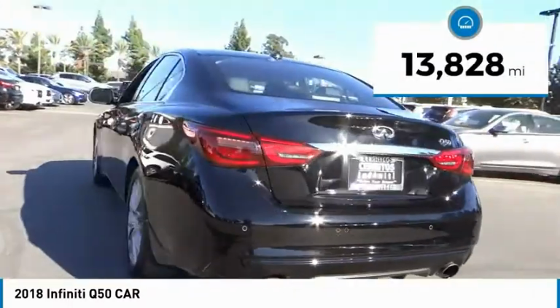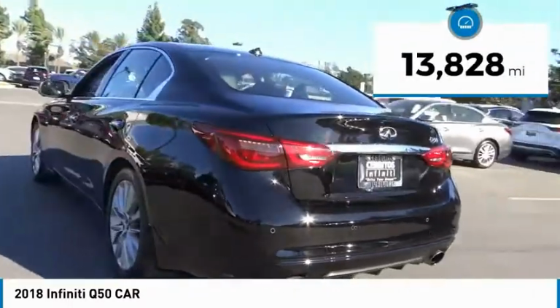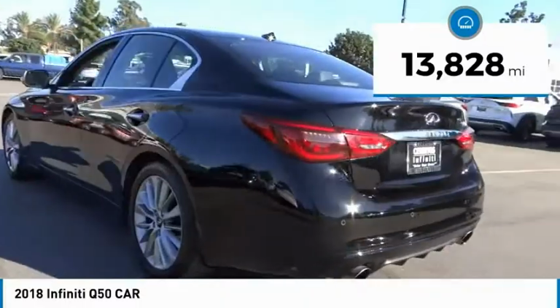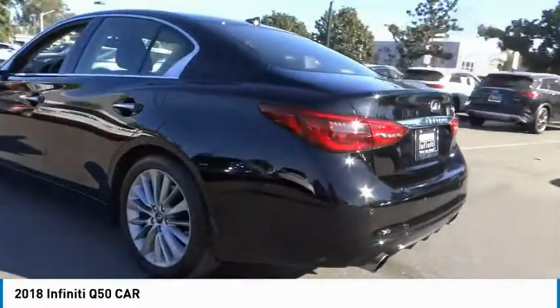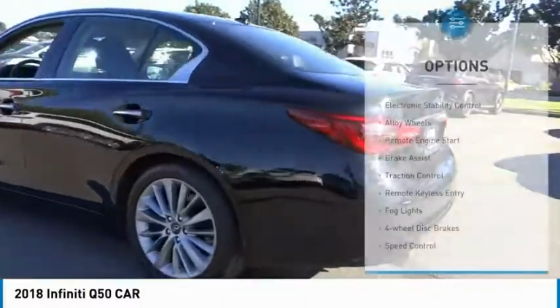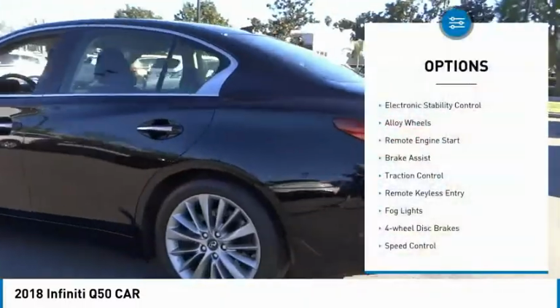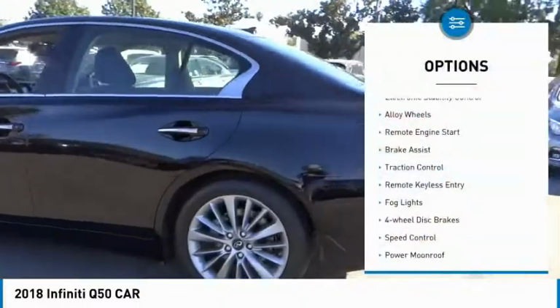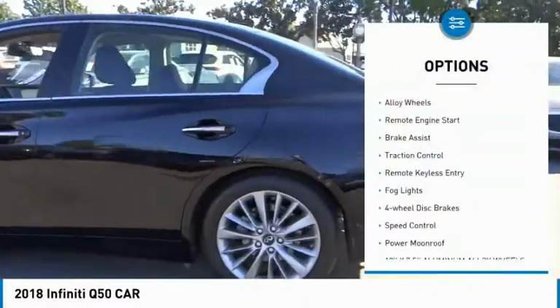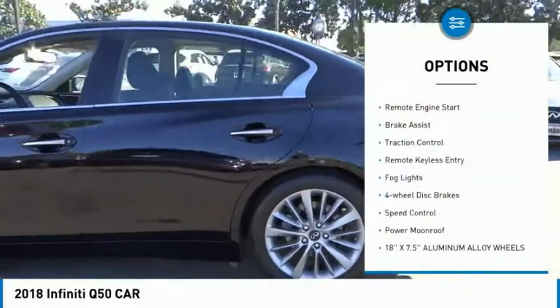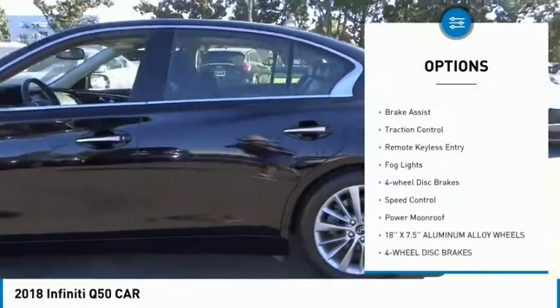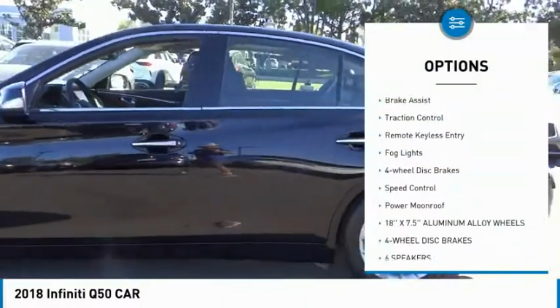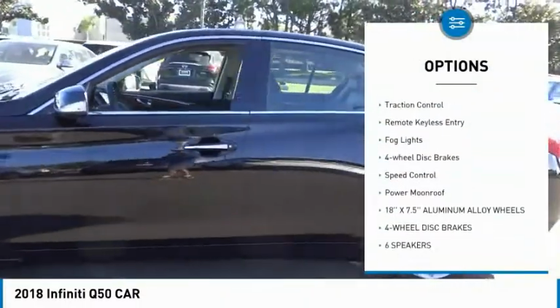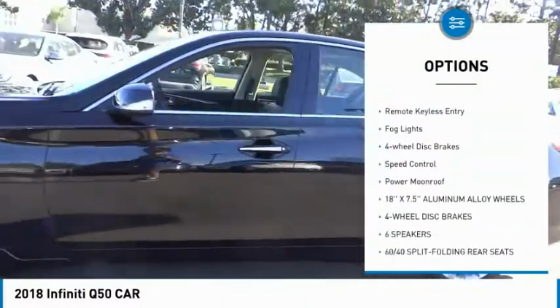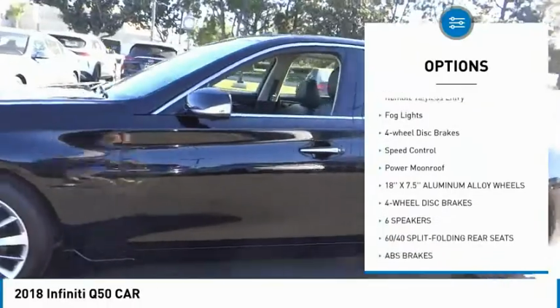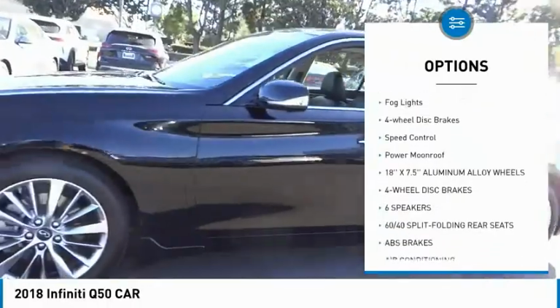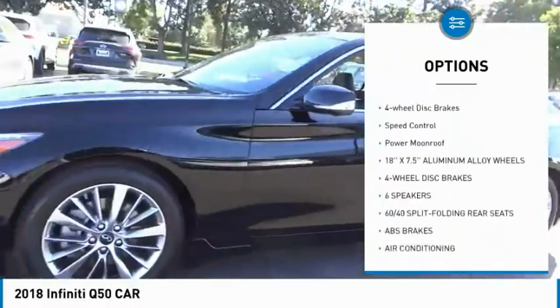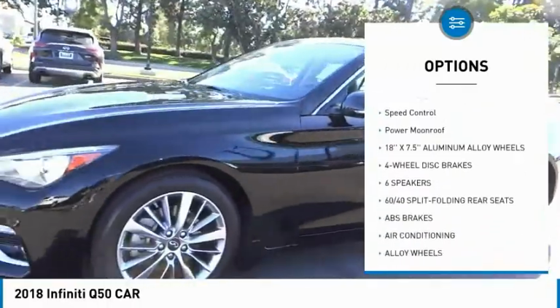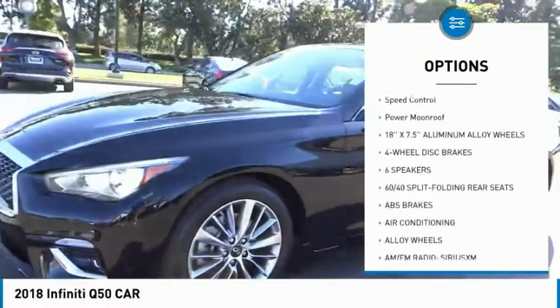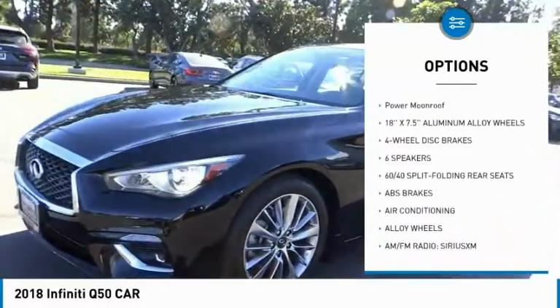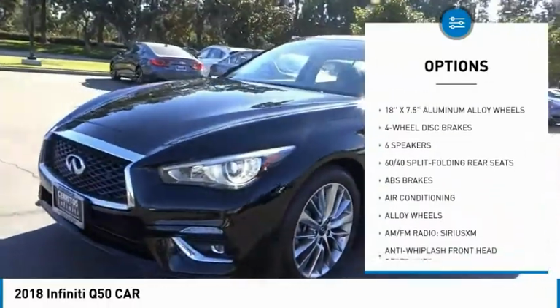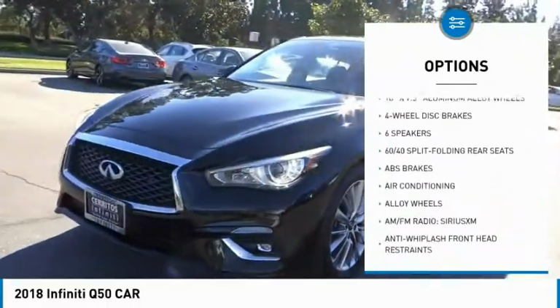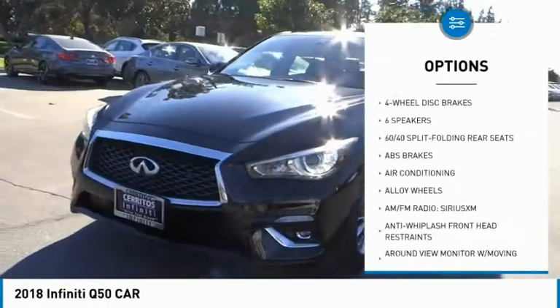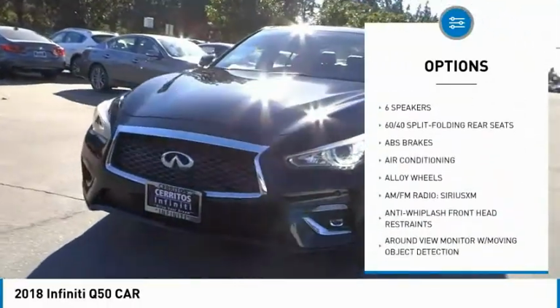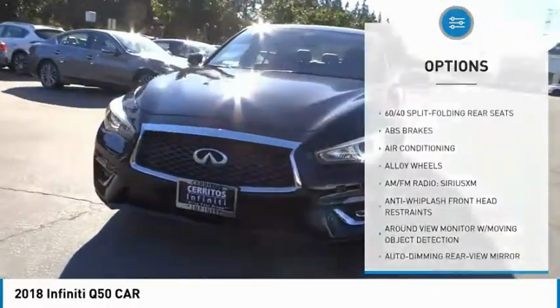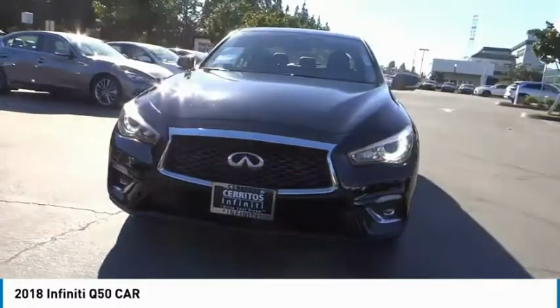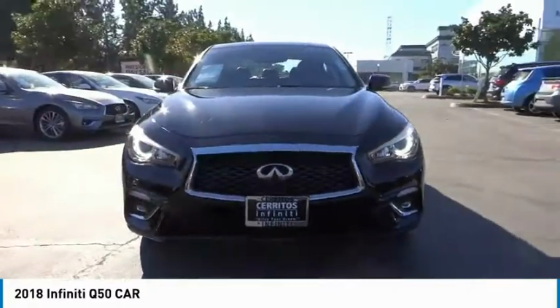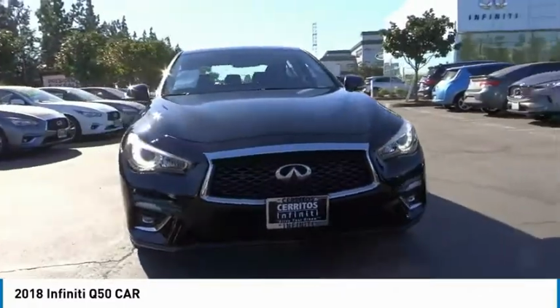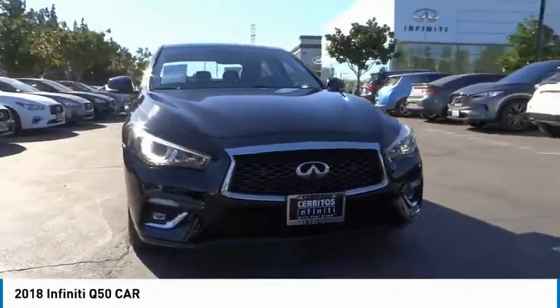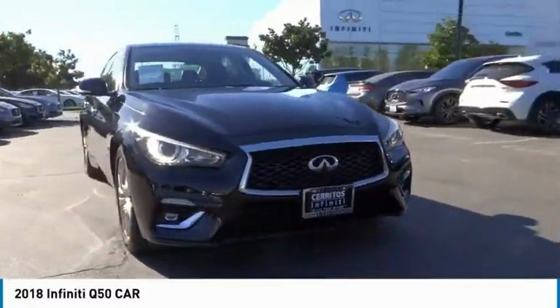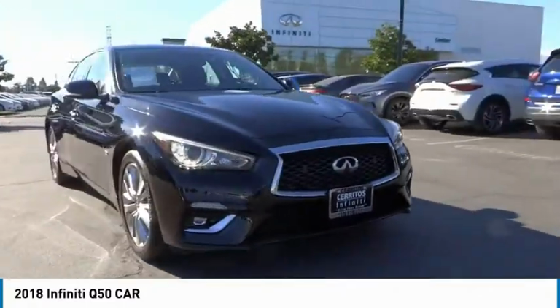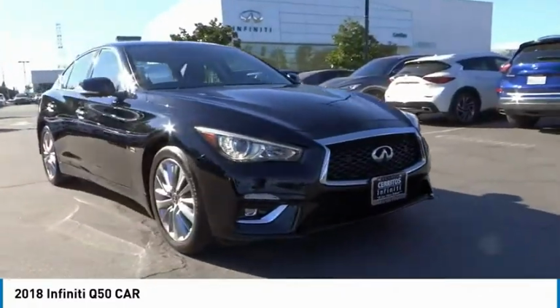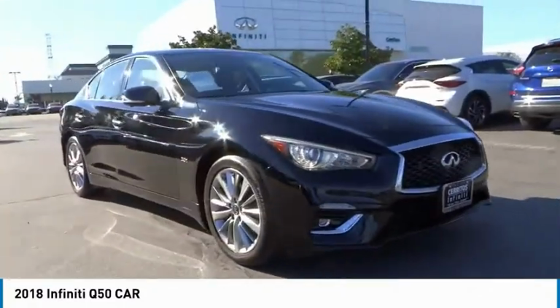Here are some of this vehicle's great options: electronic stability control, alloy wheels, remote engine start, brake assist, traction control, remote keyless entry, fog lights, four-wheel disc brakes, speed control, and power moonroof.